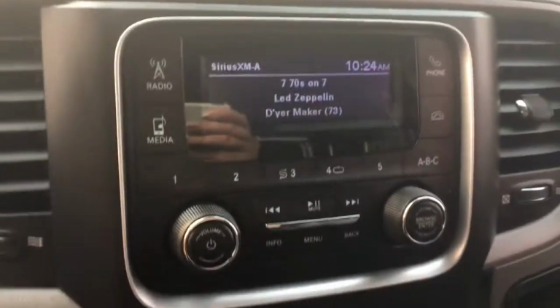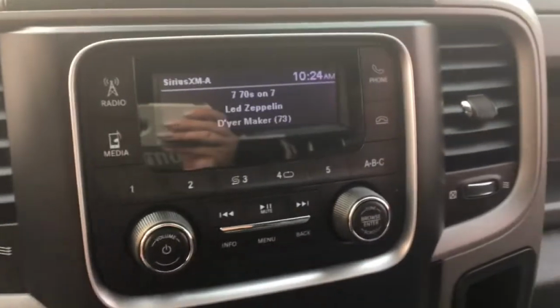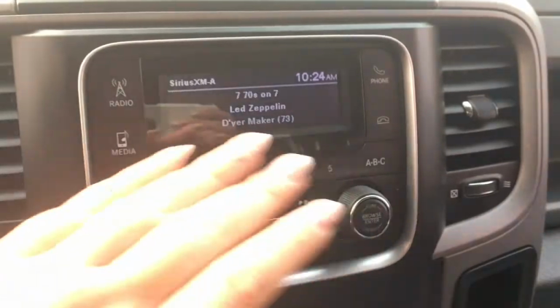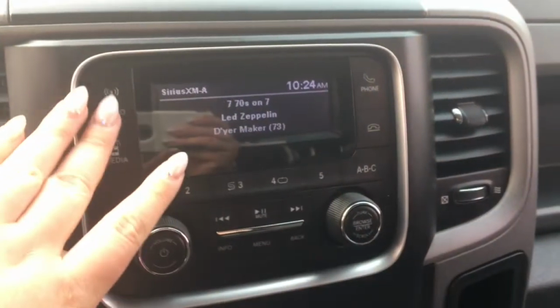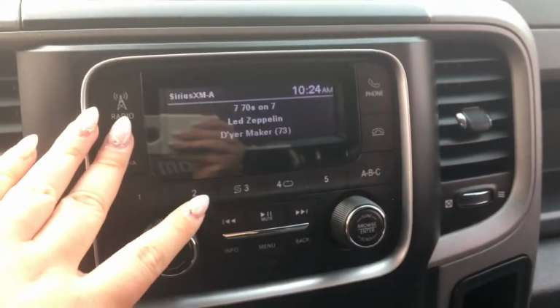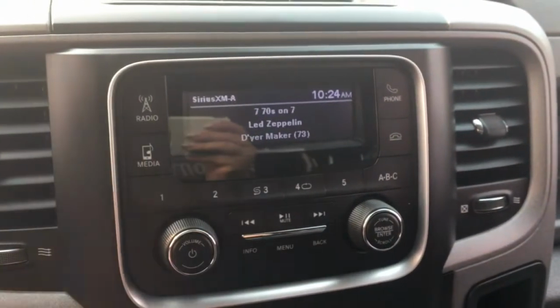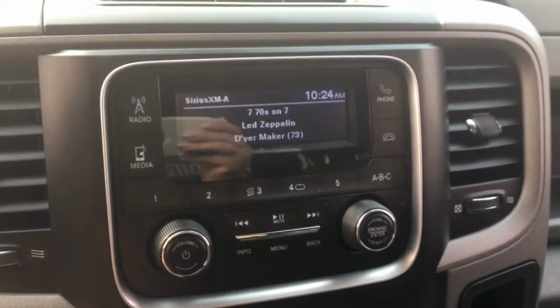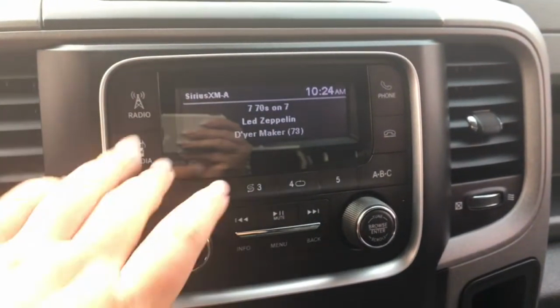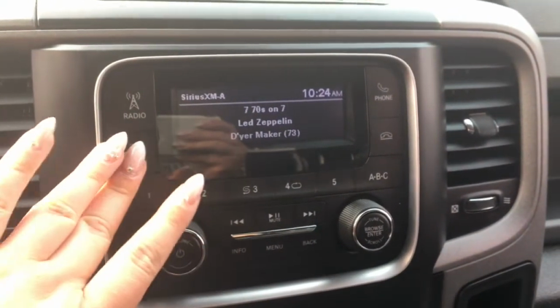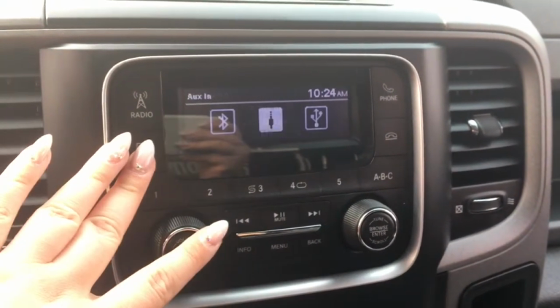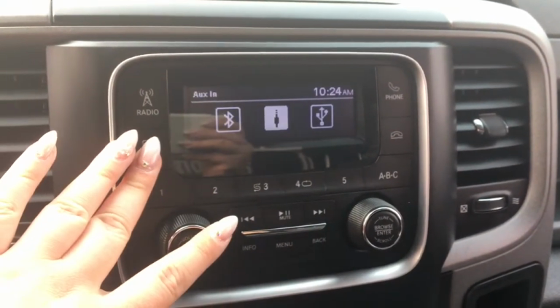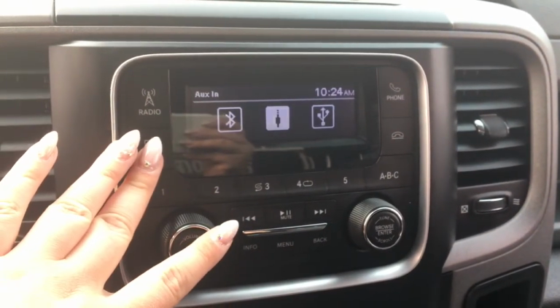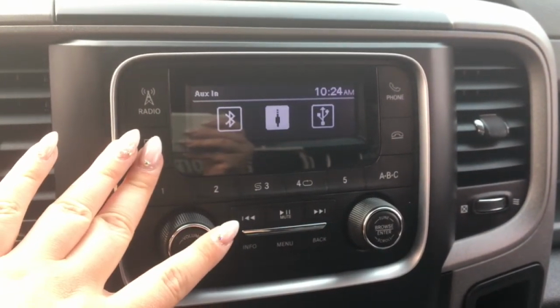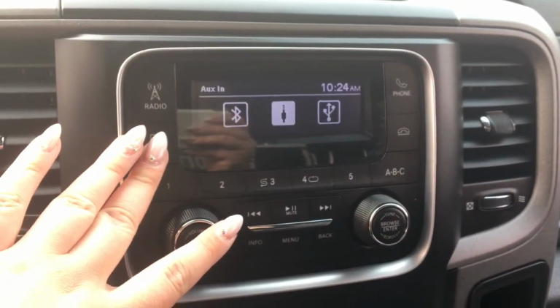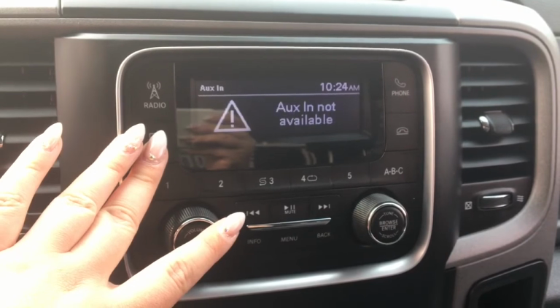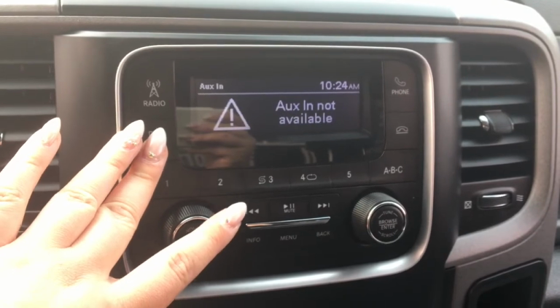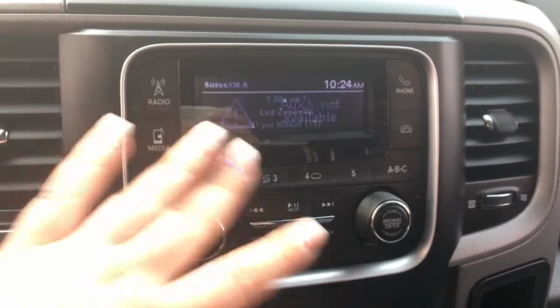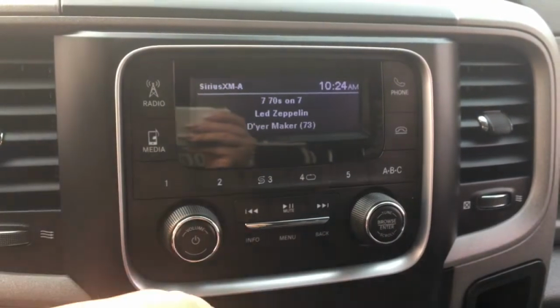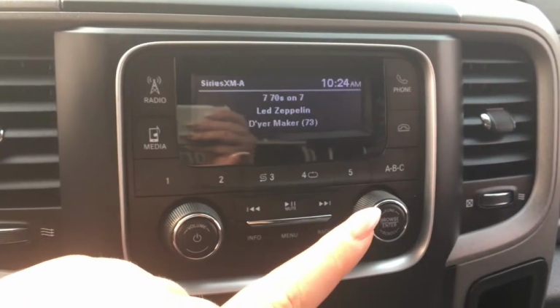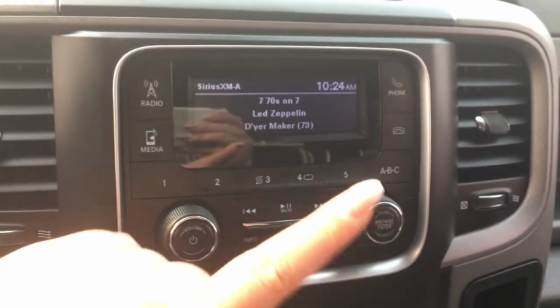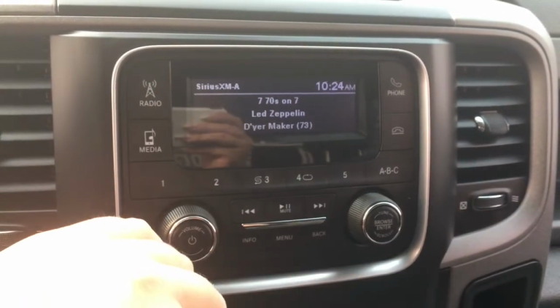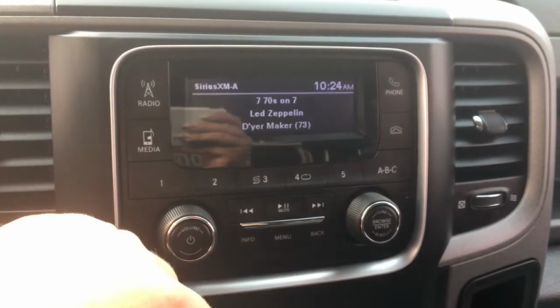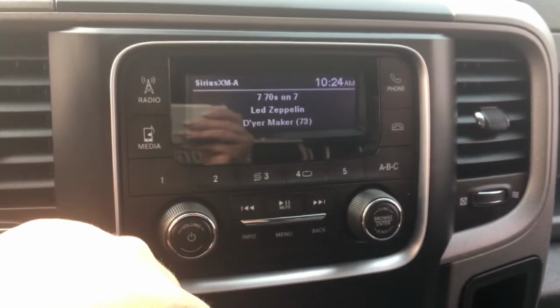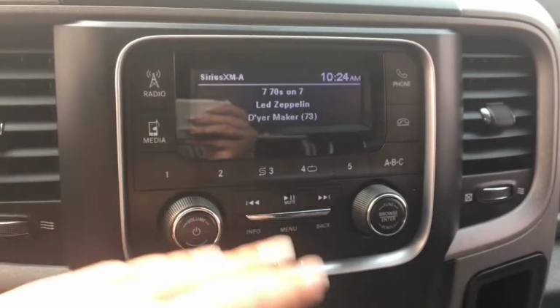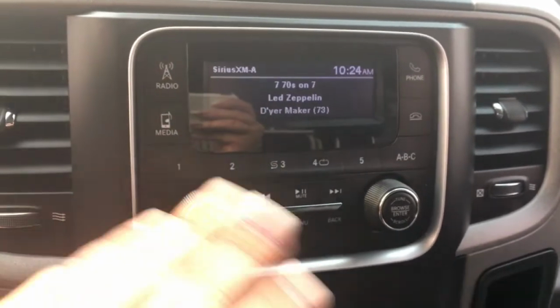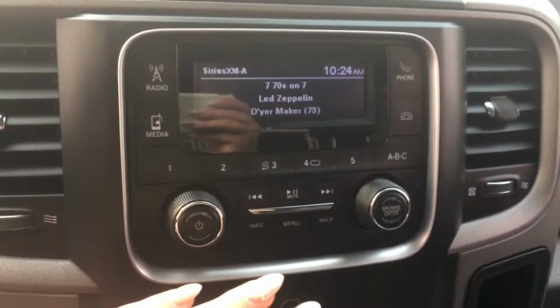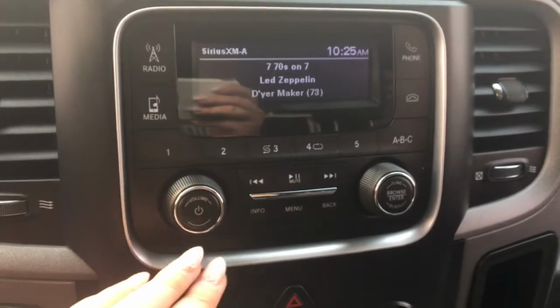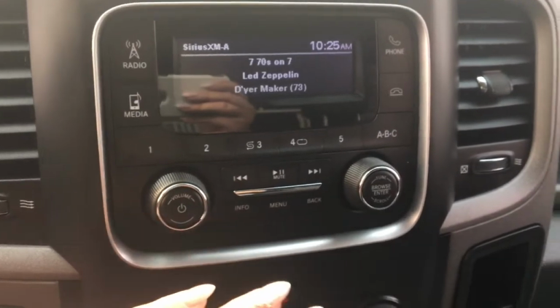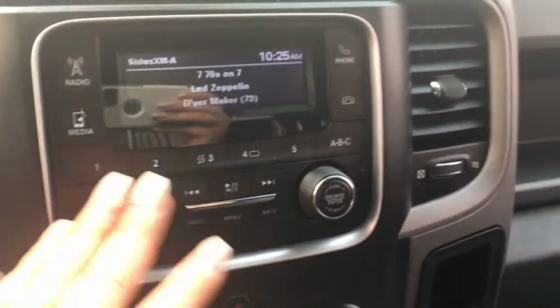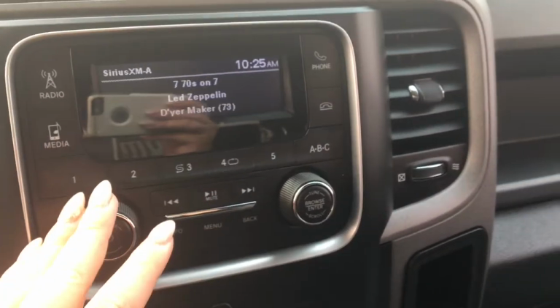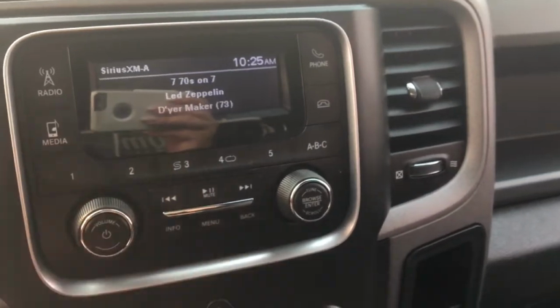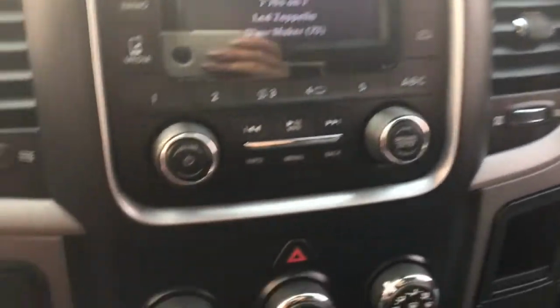Your display here gives us radio — AM, FM, satellite — and our media options: USB, AUX, or Bluetooth. We have our phone, where you can pair your phone, access presets, and use the volume tuner.